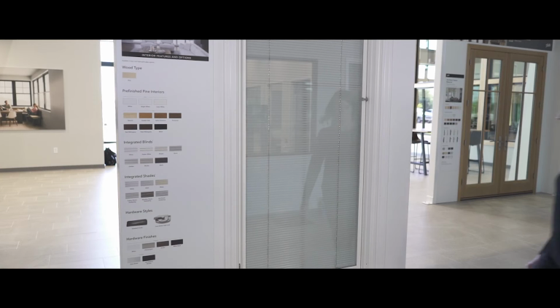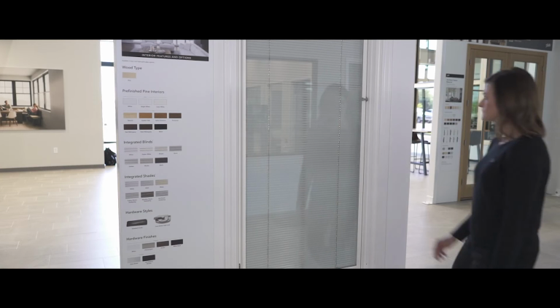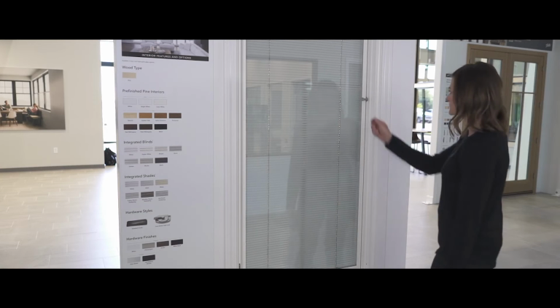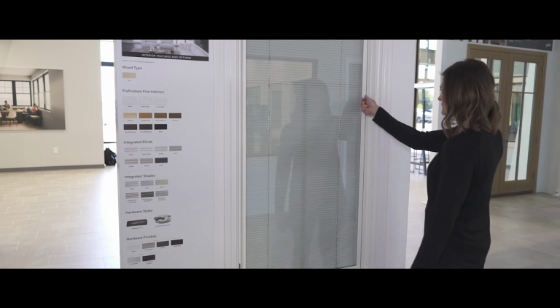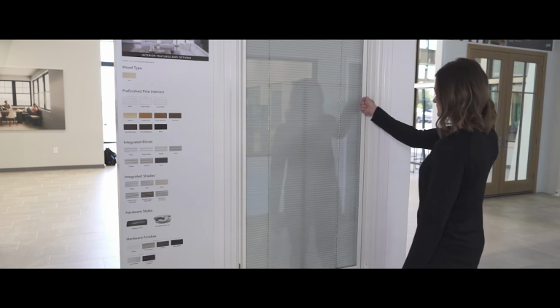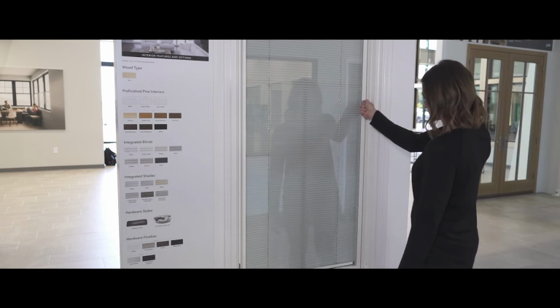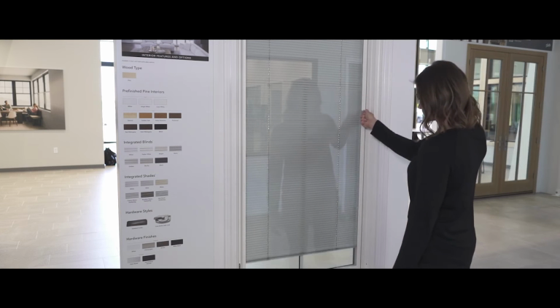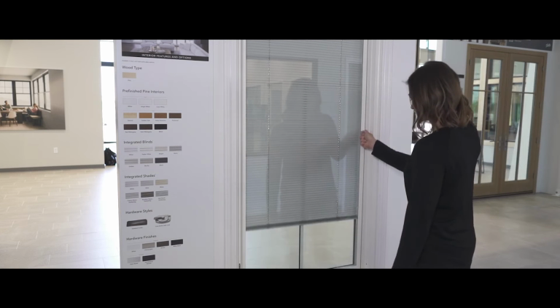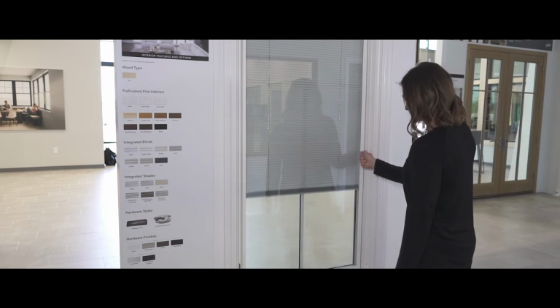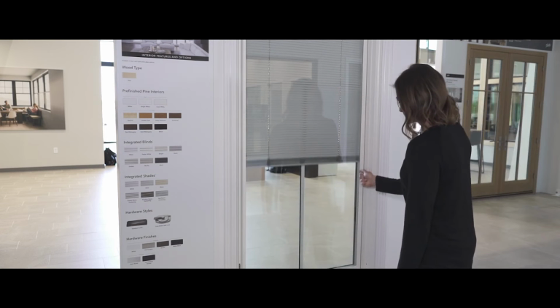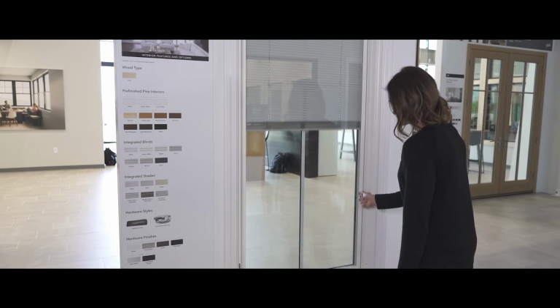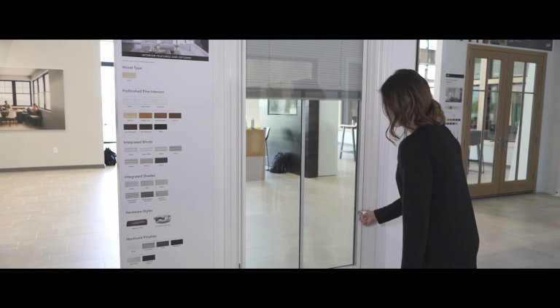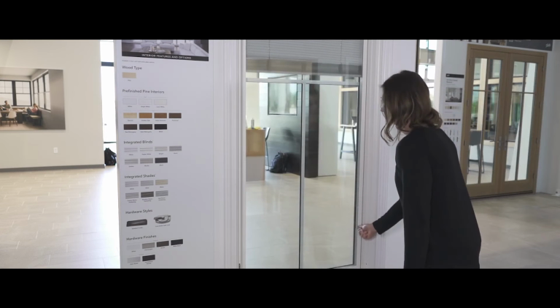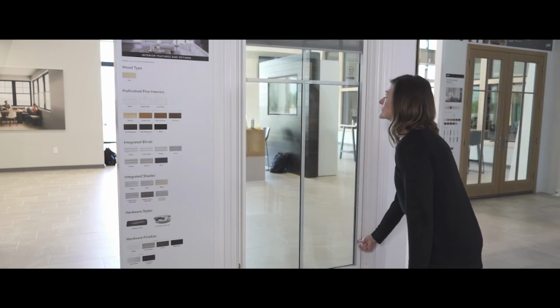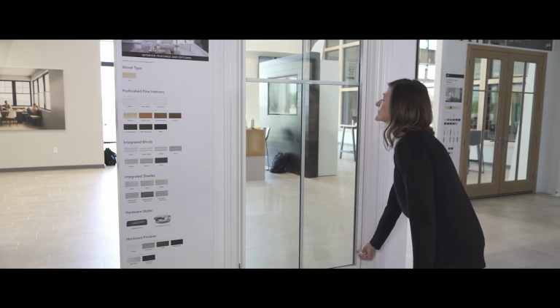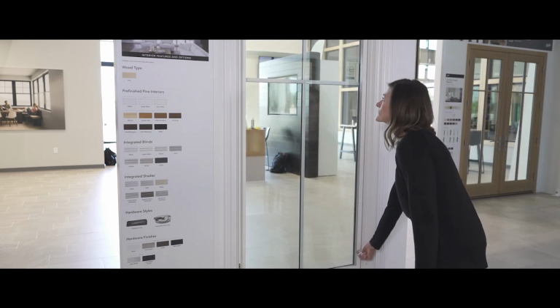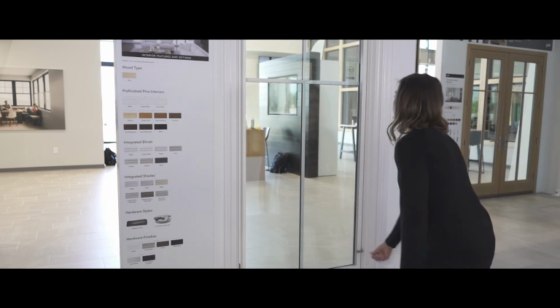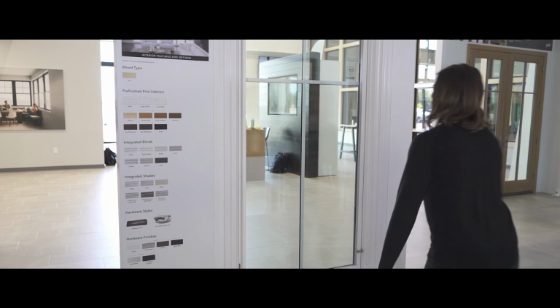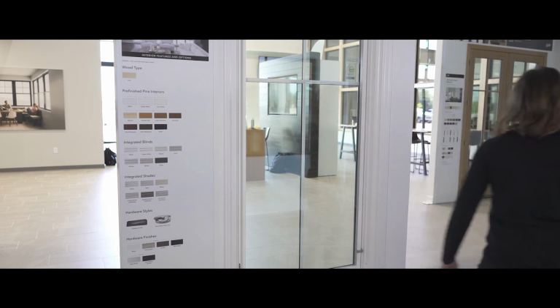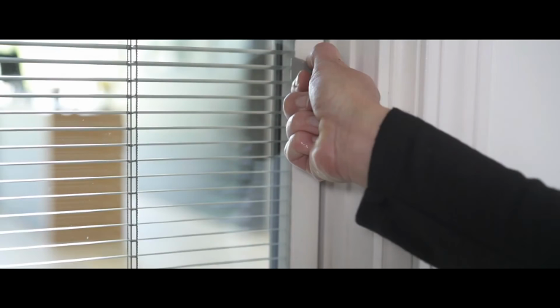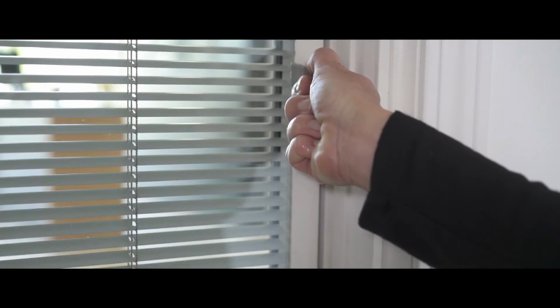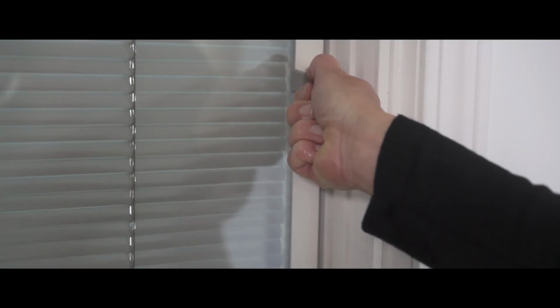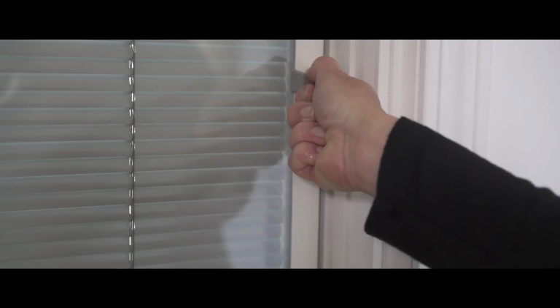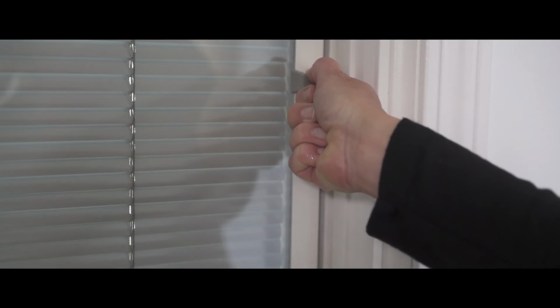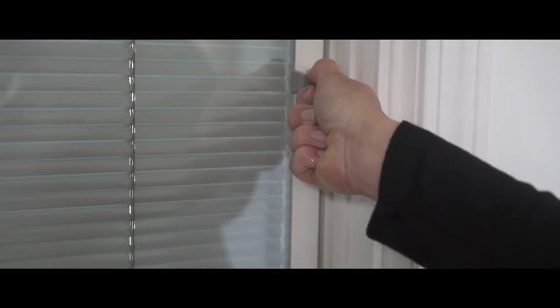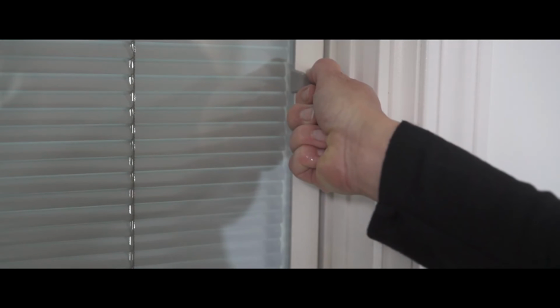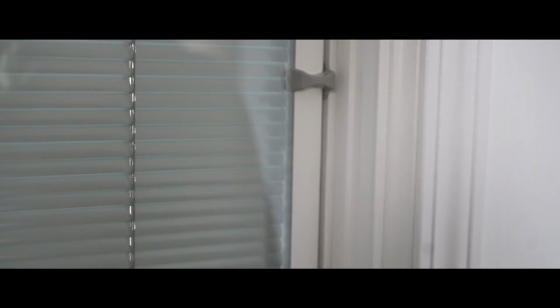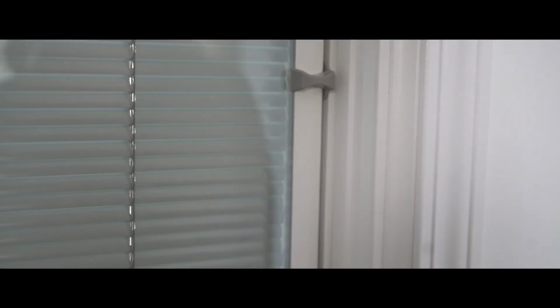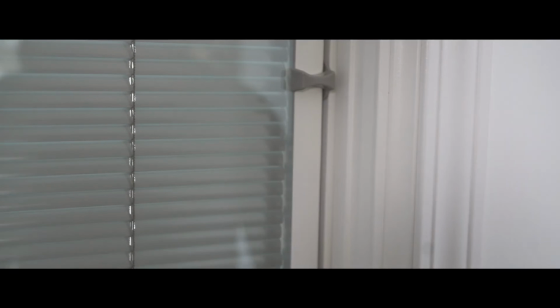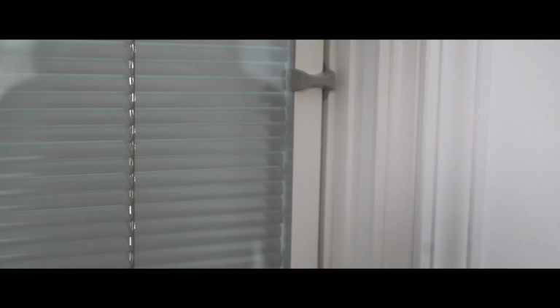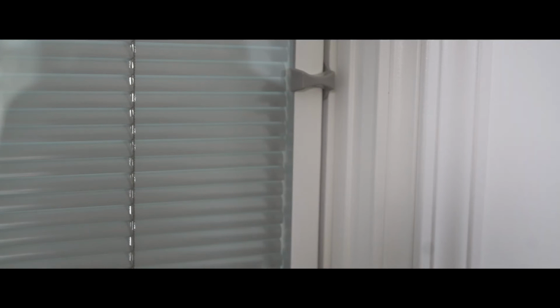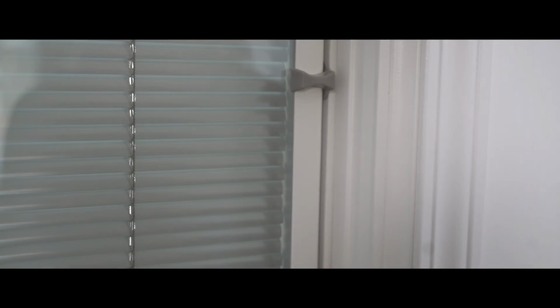Raise and lower blinds between the glass using the blind and shade operator located on the window sash, or tilt the blinds open and closed by minimally moving the operator.